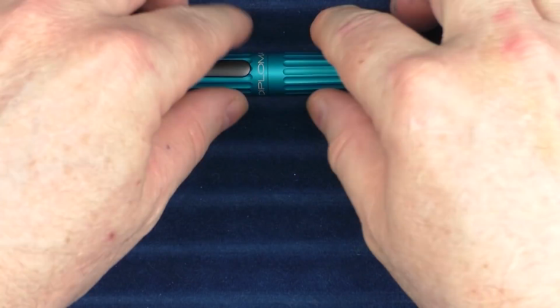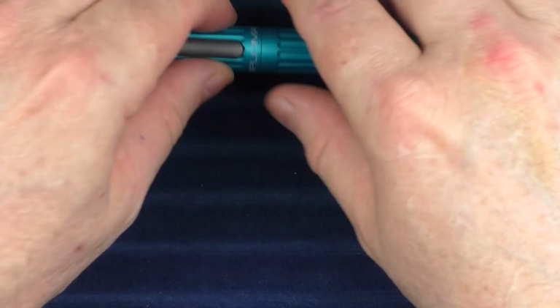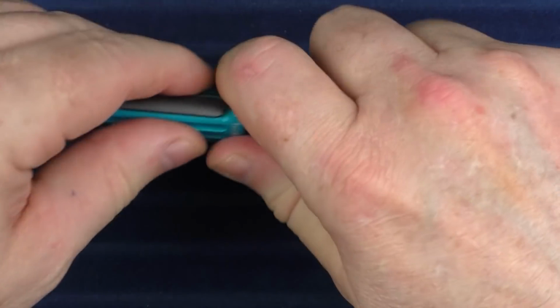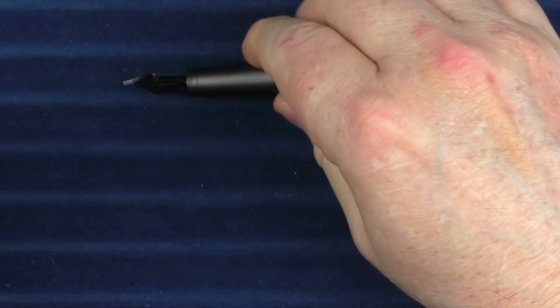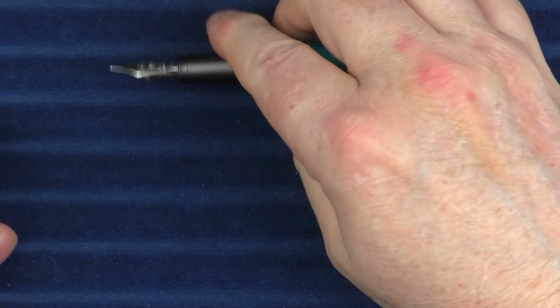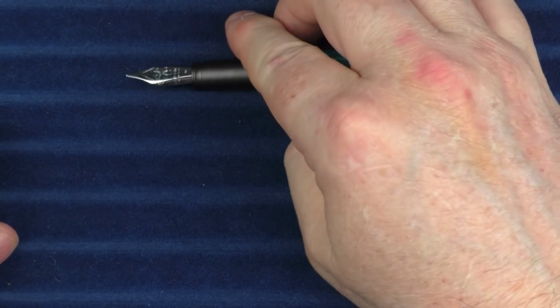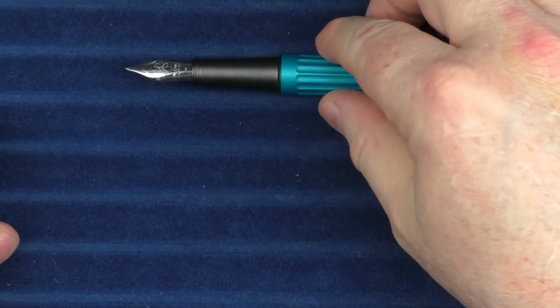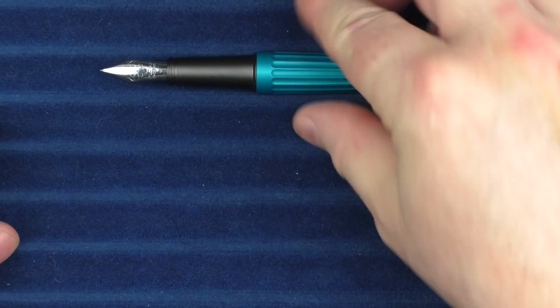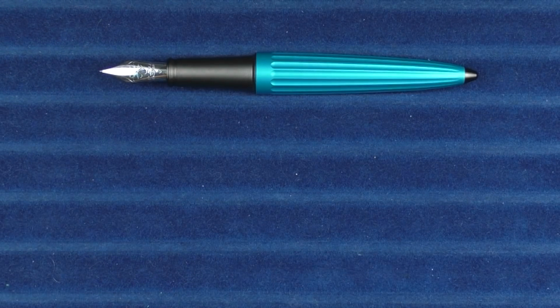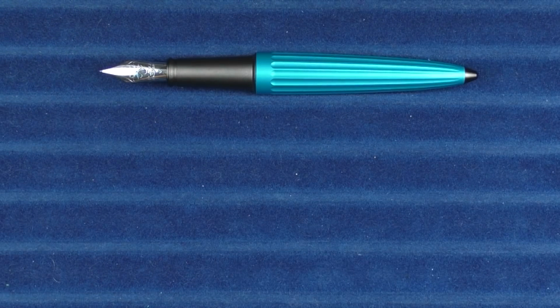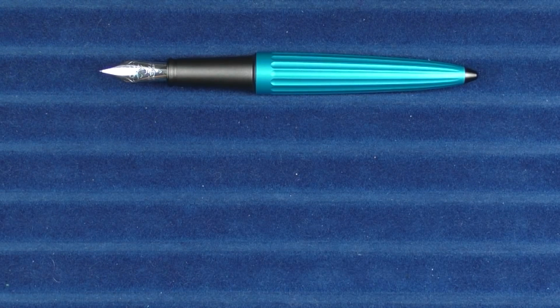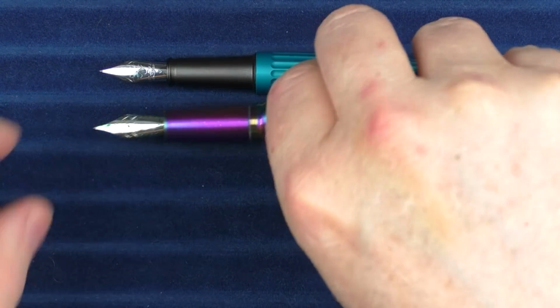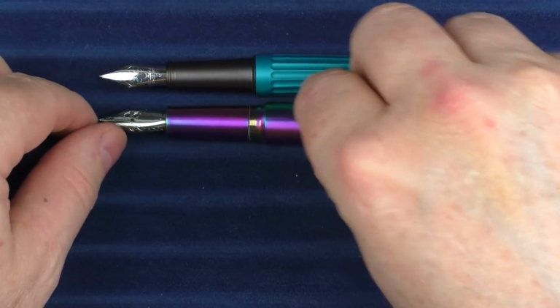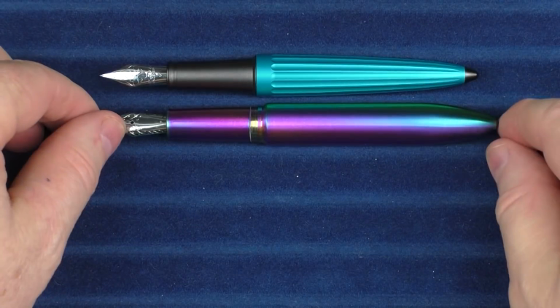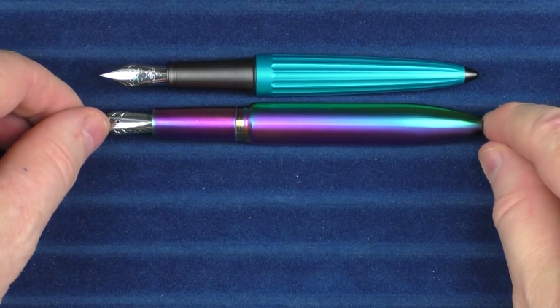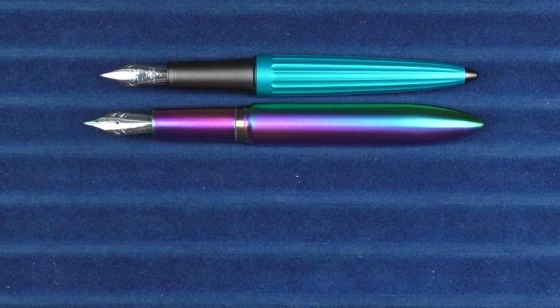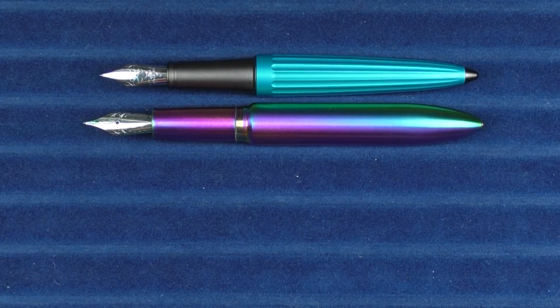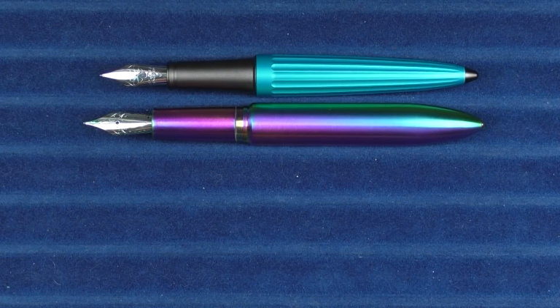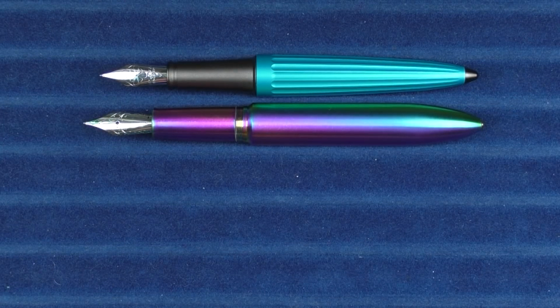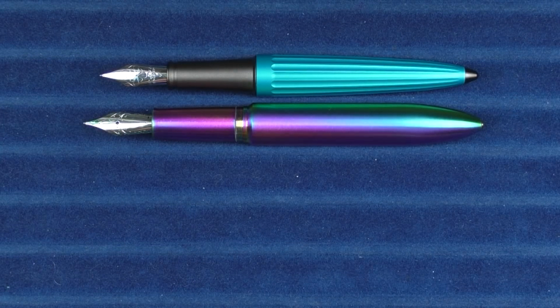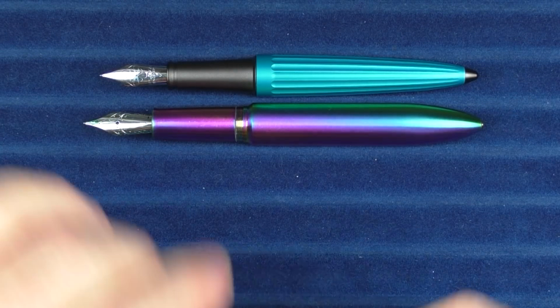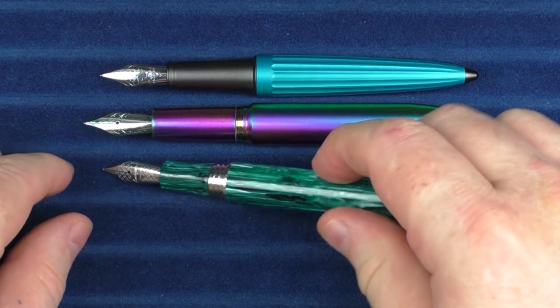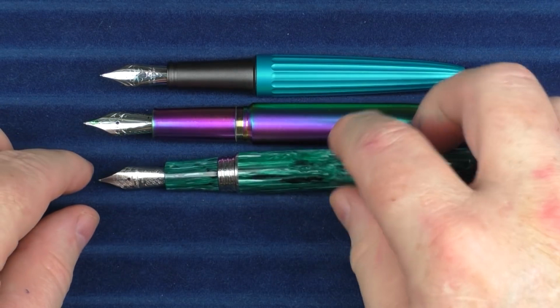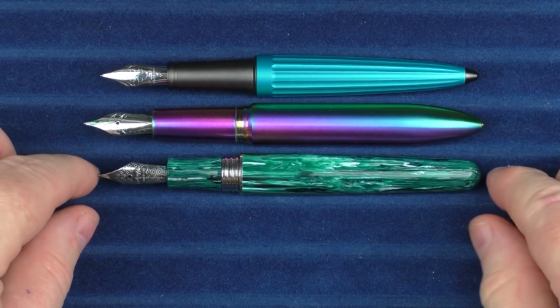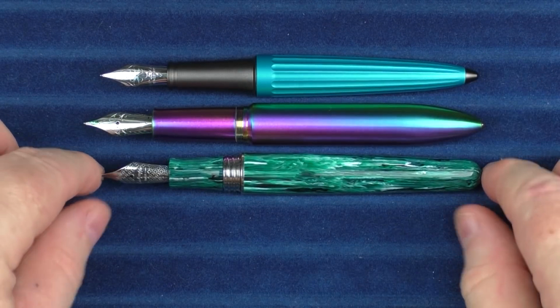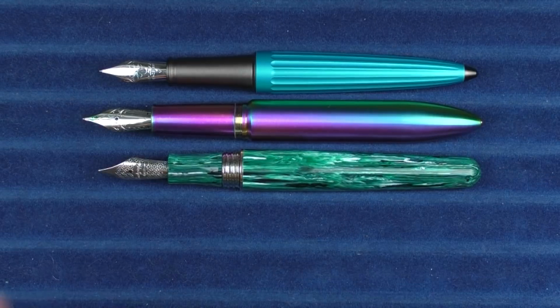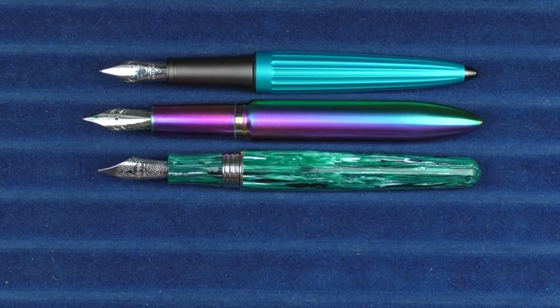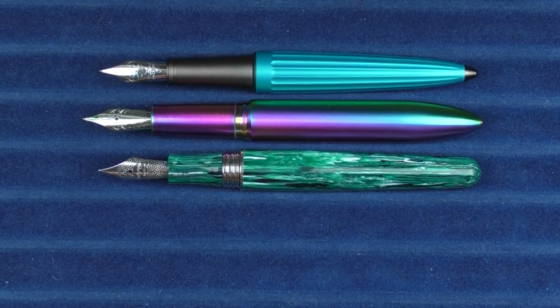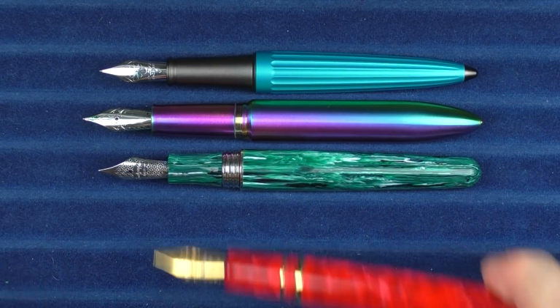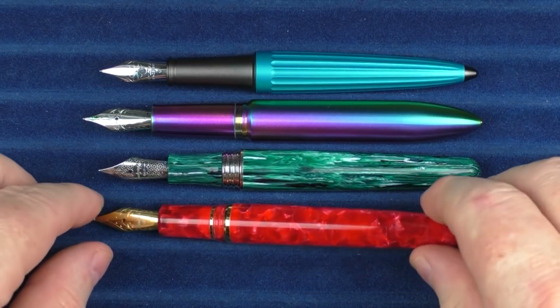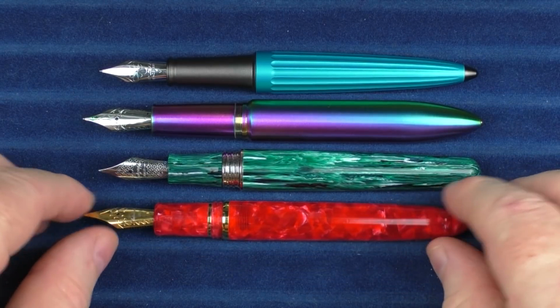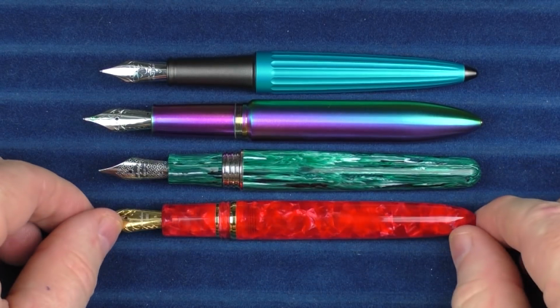Here are some uncapped comparisons. Here it is with the Gravitas Skittles, then the Montegrappa Elmo, and here is the Esterbrook Esti.